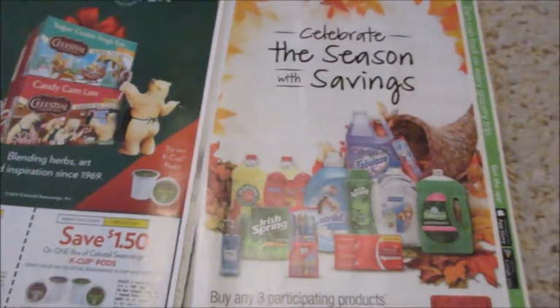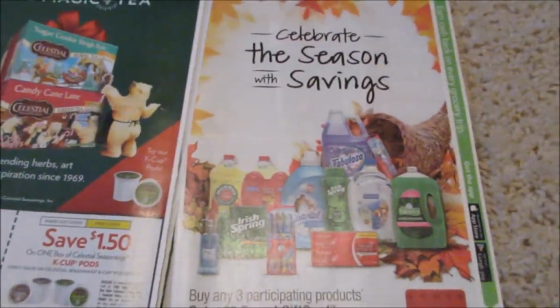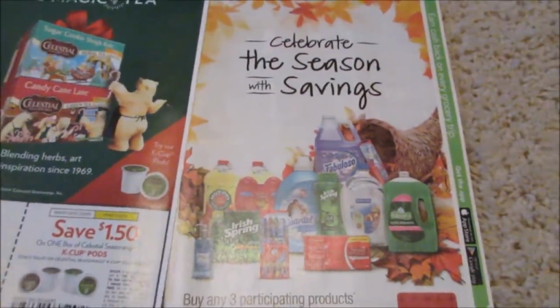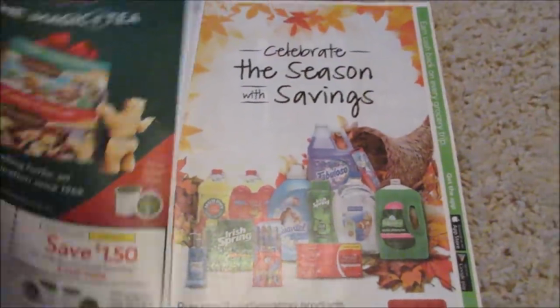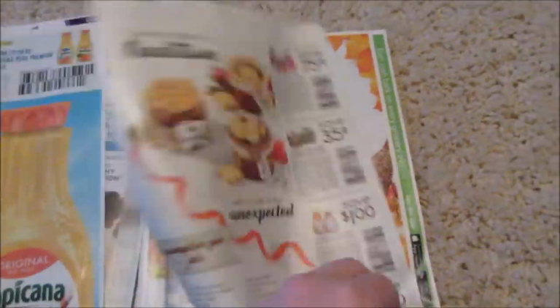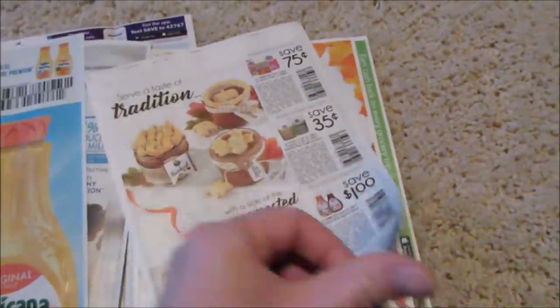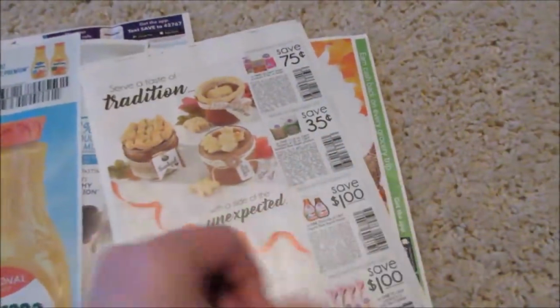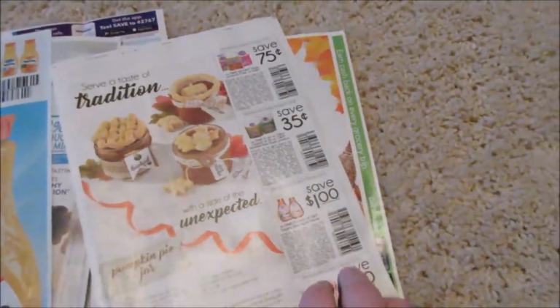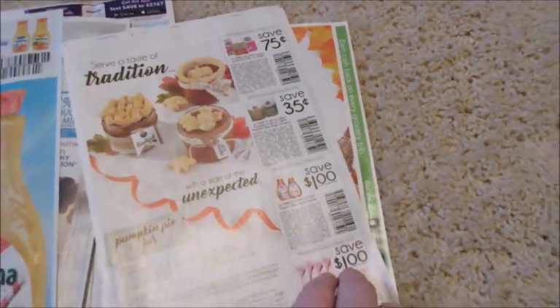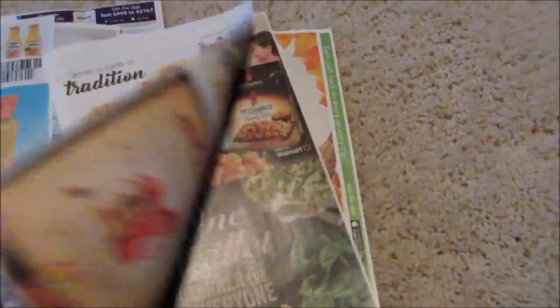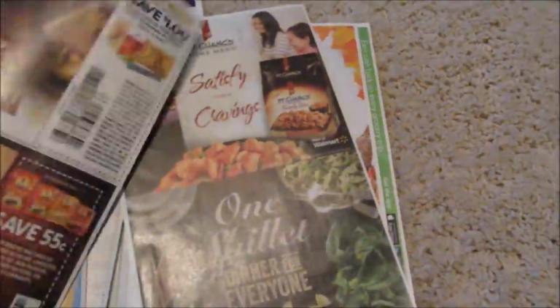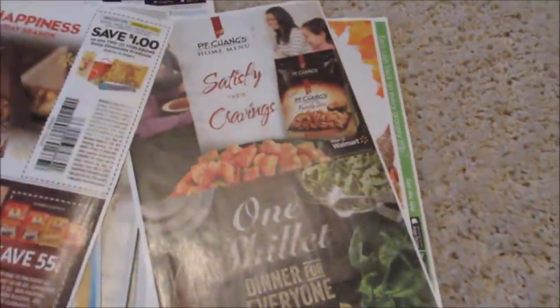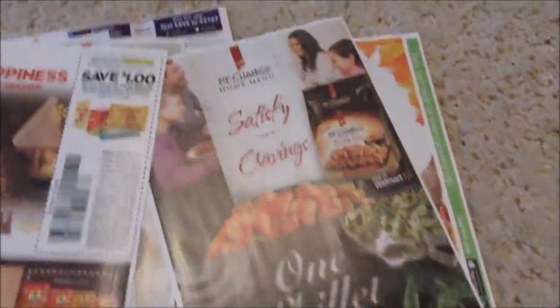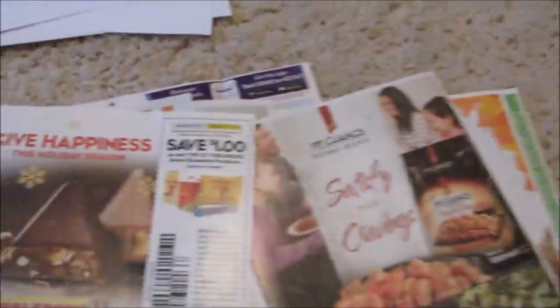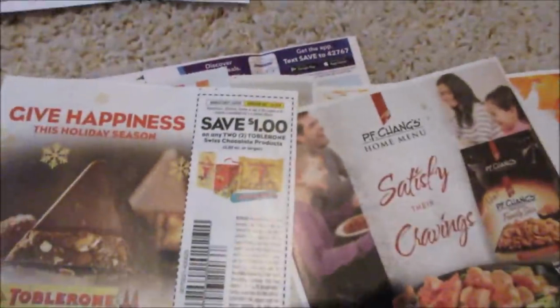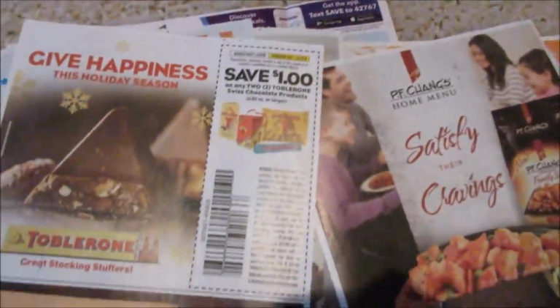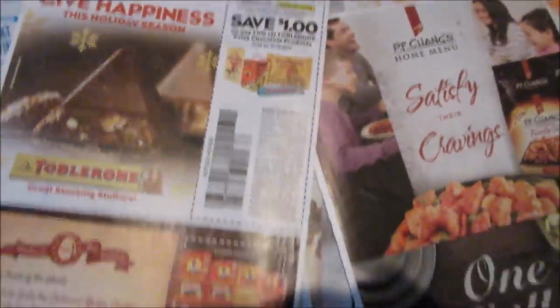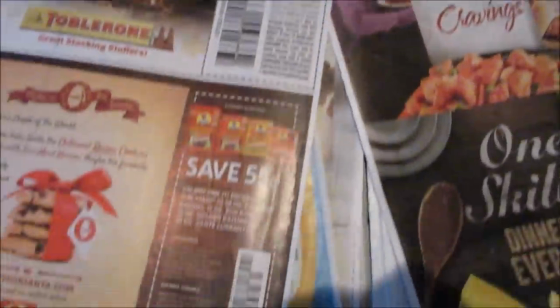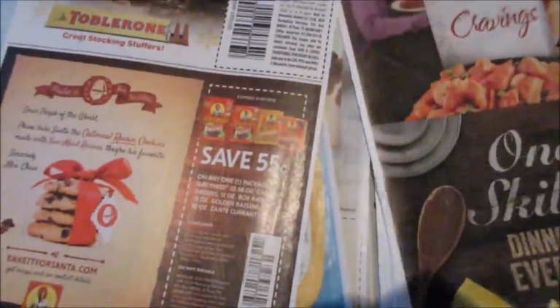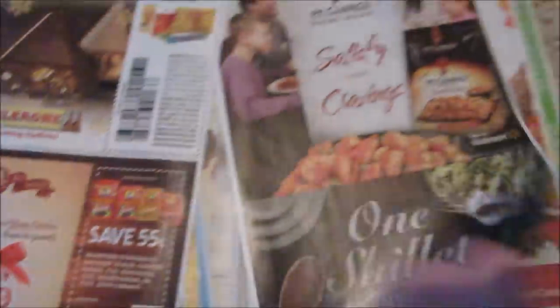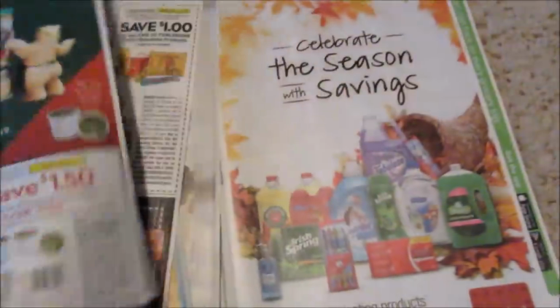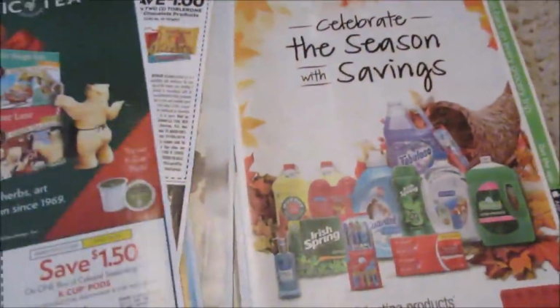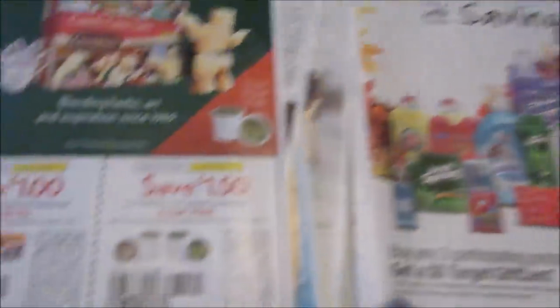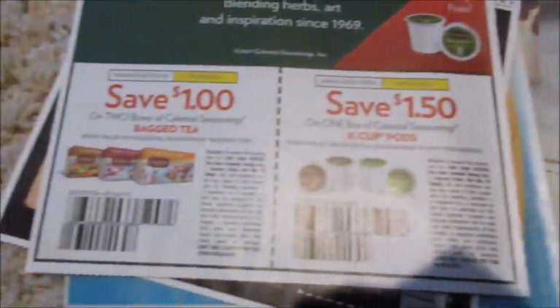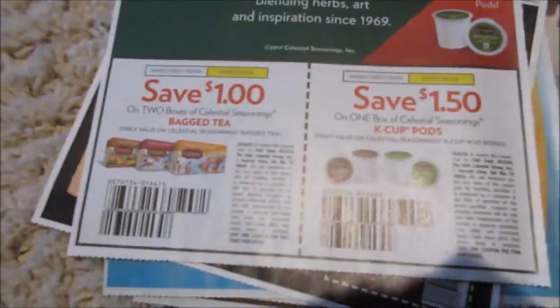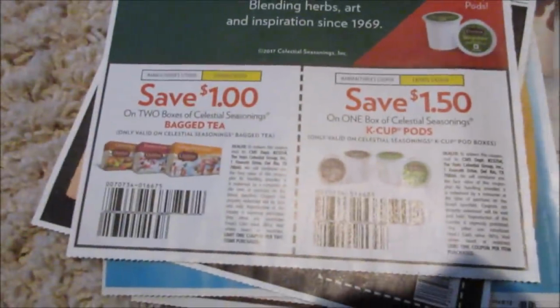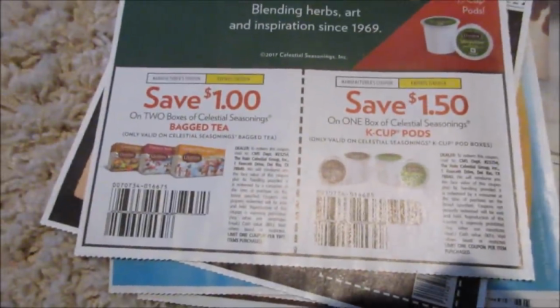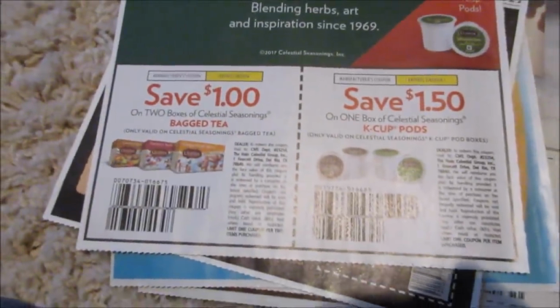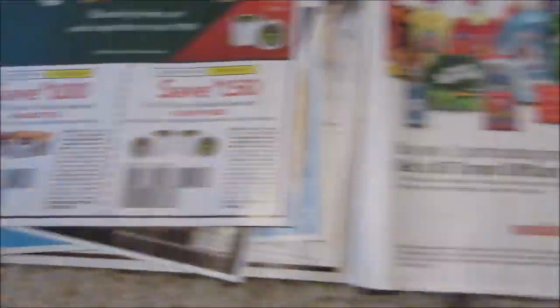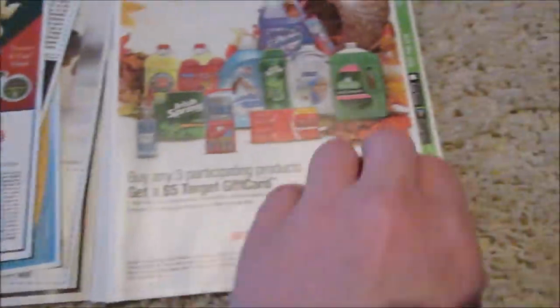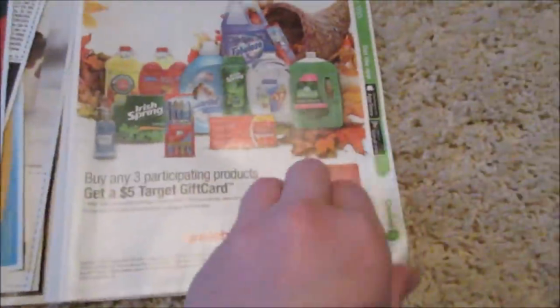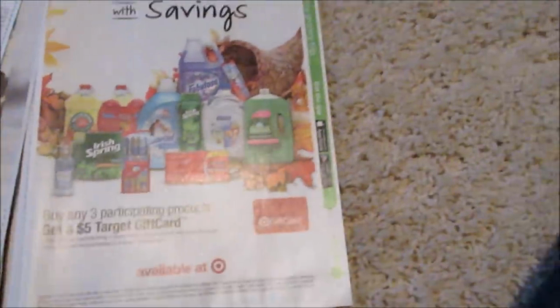Well look at that — I got a tea coupon! I didn't get a tea coupon last time. We got raisins. But I finally got a tea coupon, so I printed that off for nothing. Super exciting.